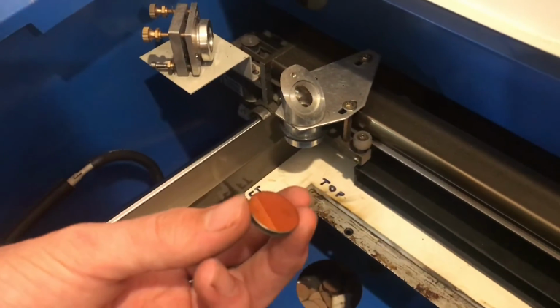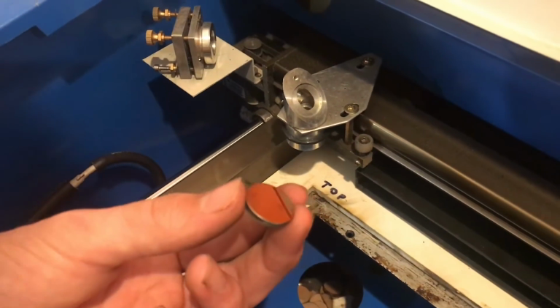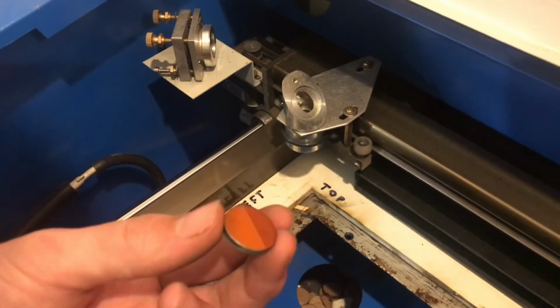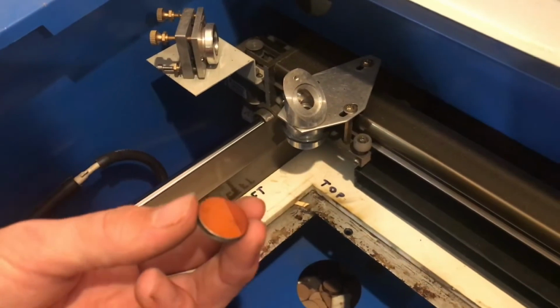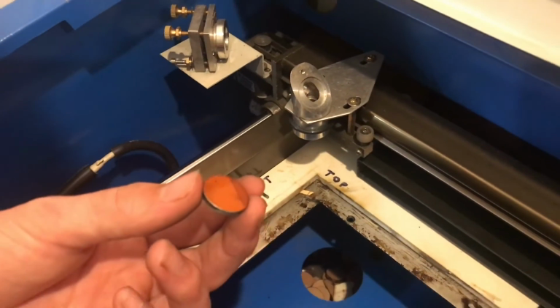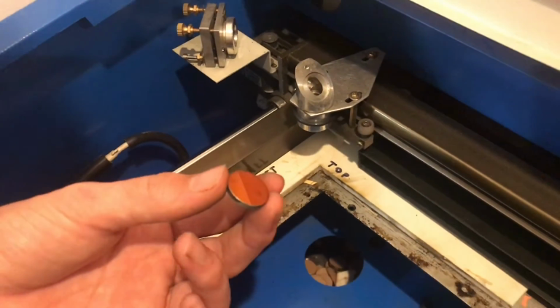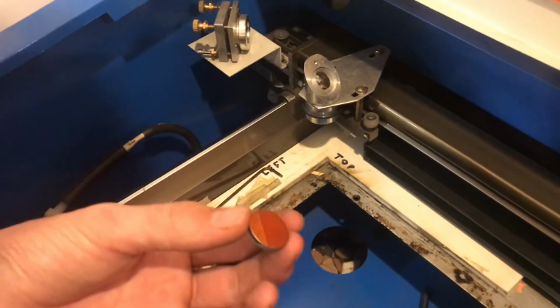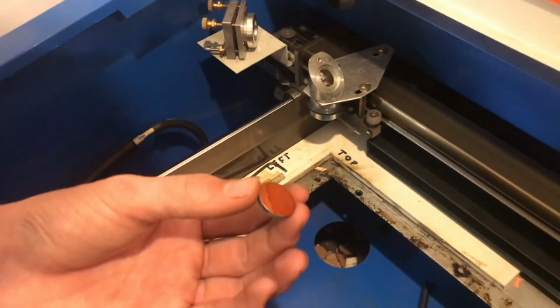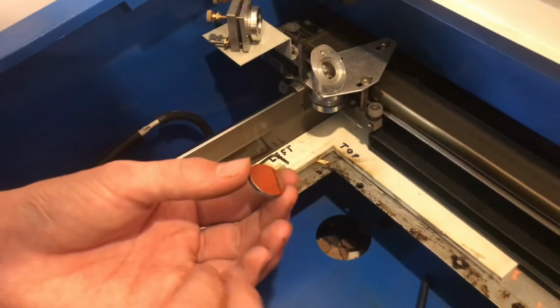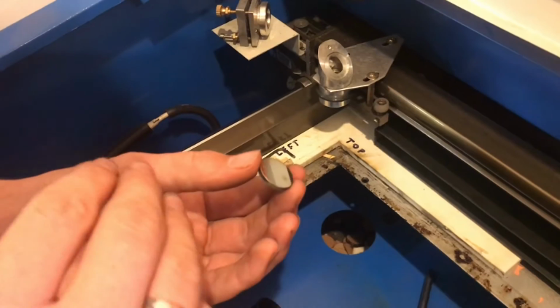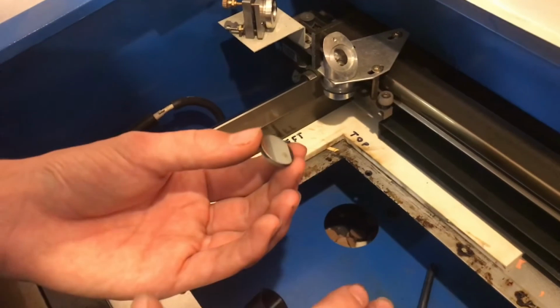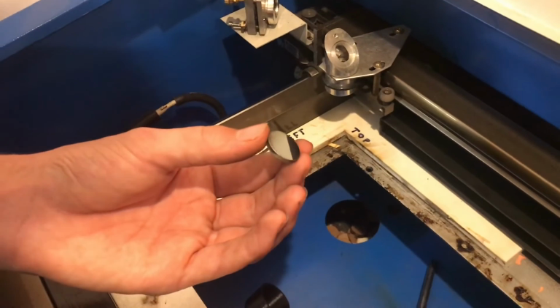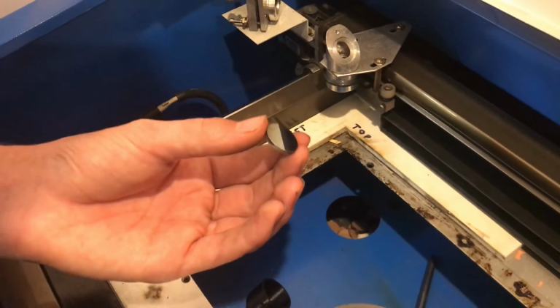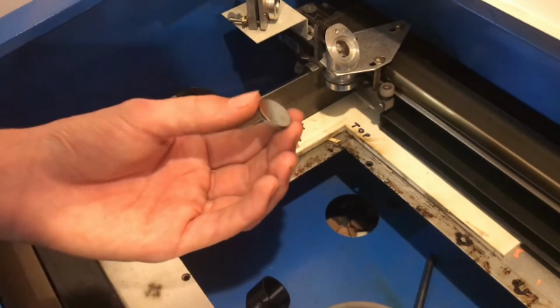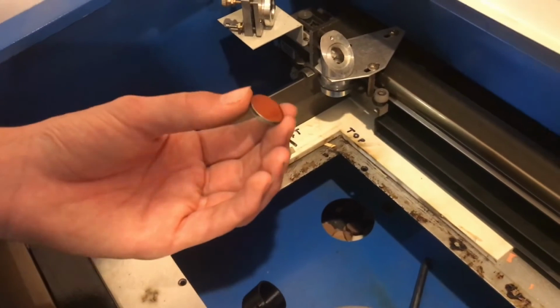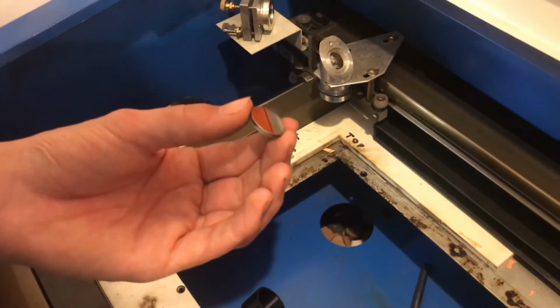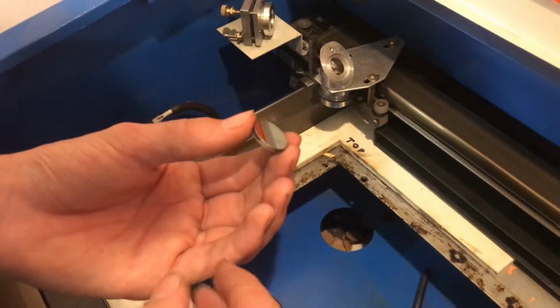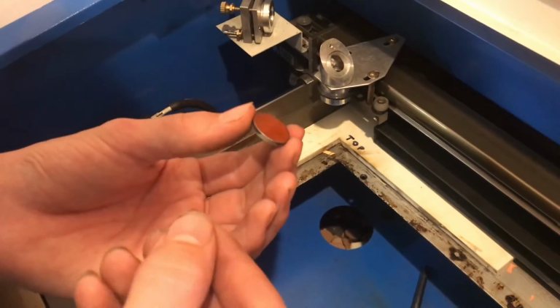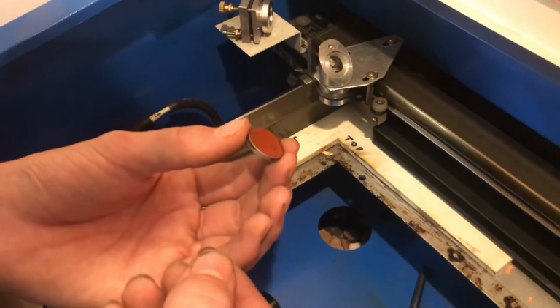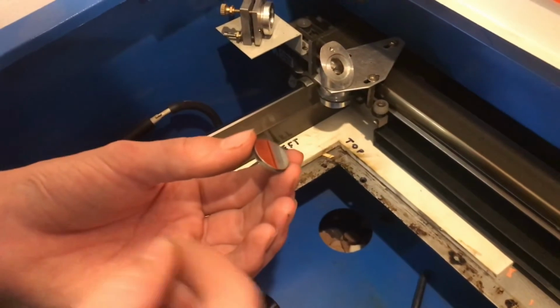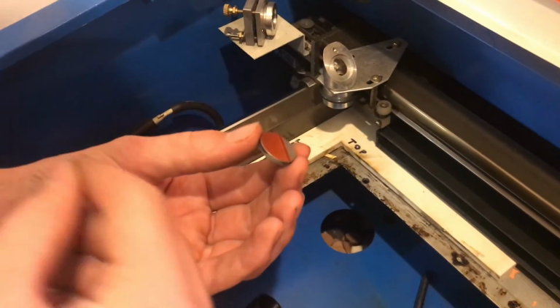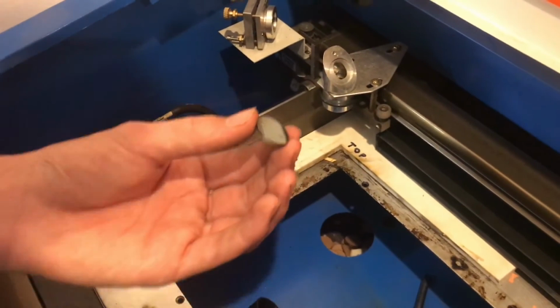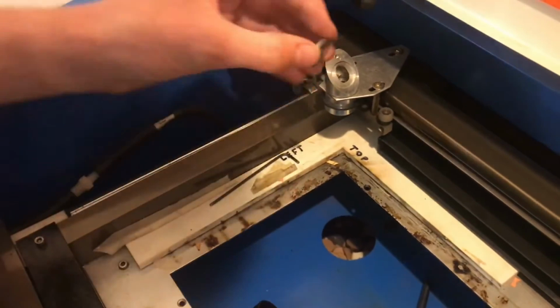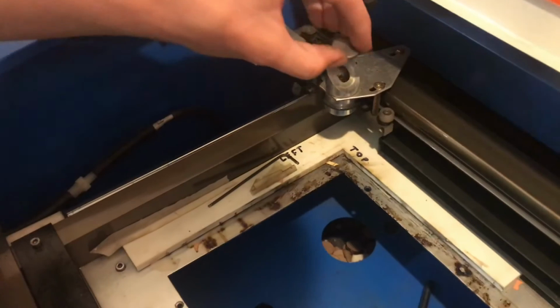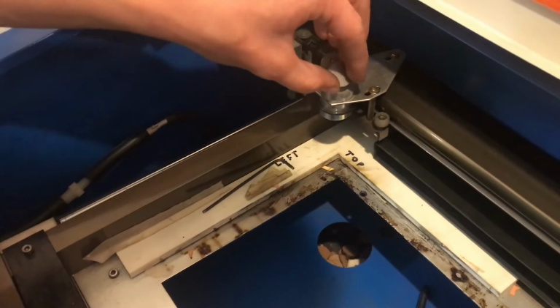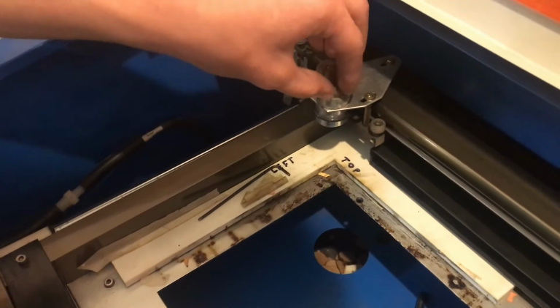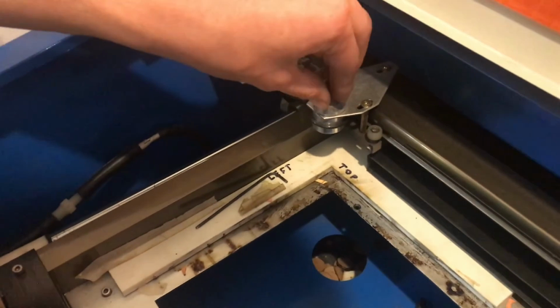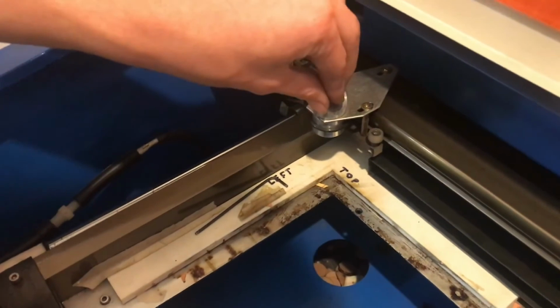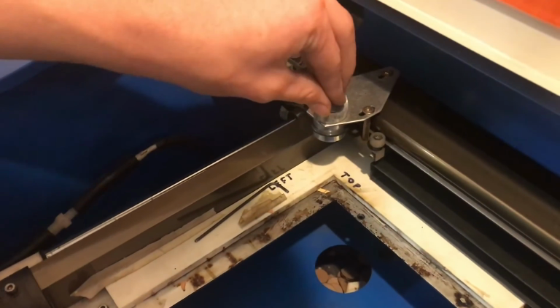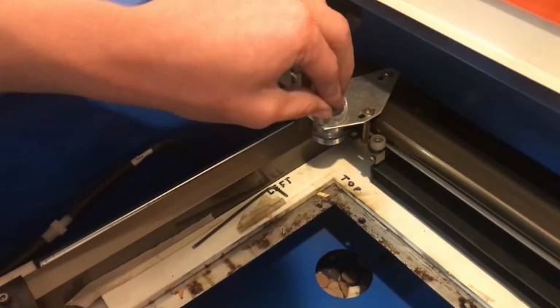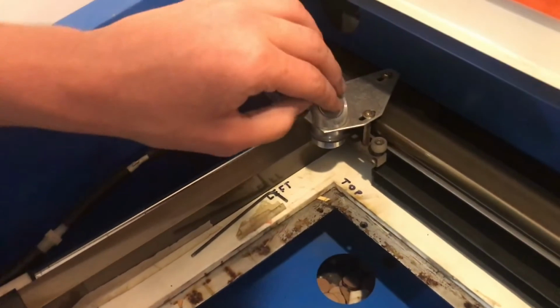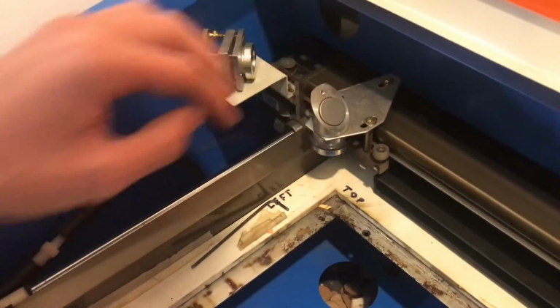You can get different finishes — there are different materials that can be plated on the mirror so it will last longer. It's not just a piece of metal that's been polished. So we're going to put this piece back in and then clean all the other mirrors.